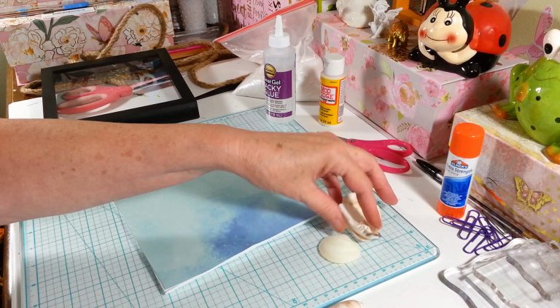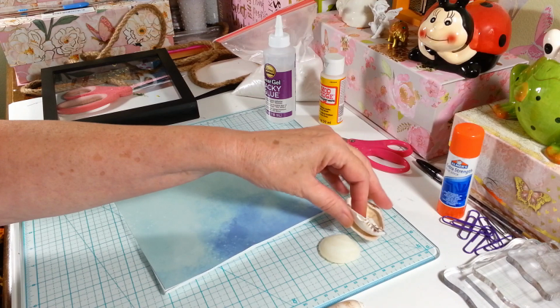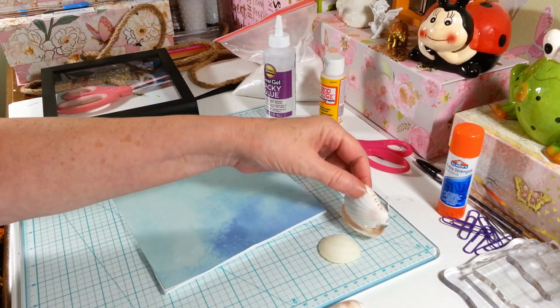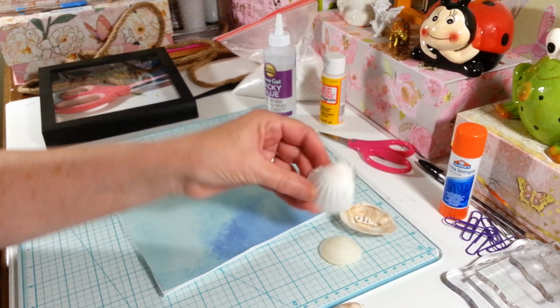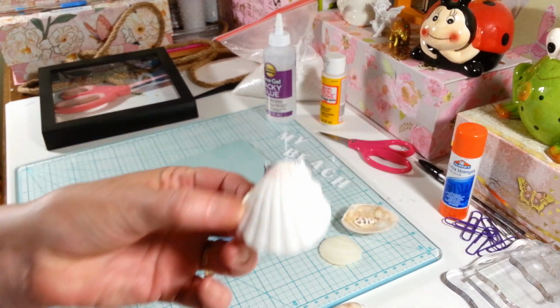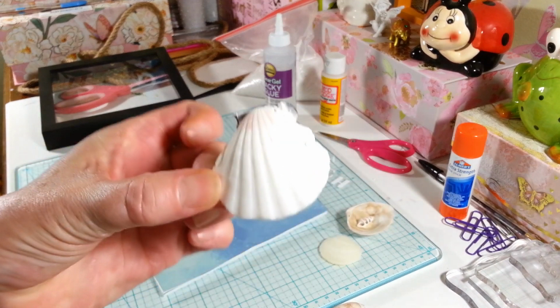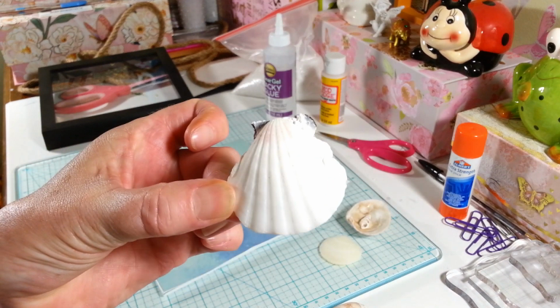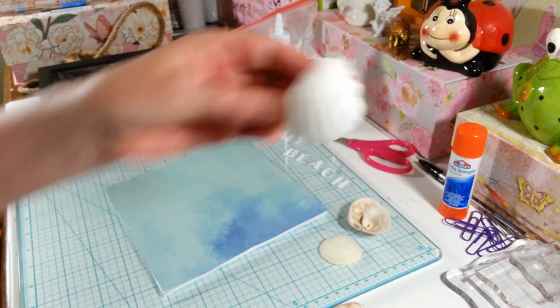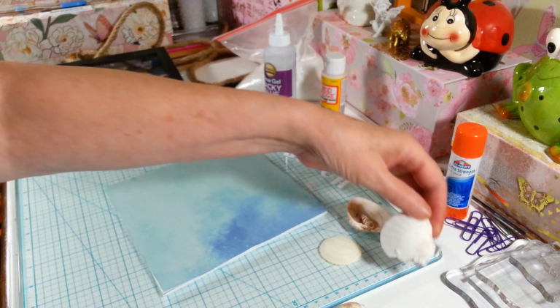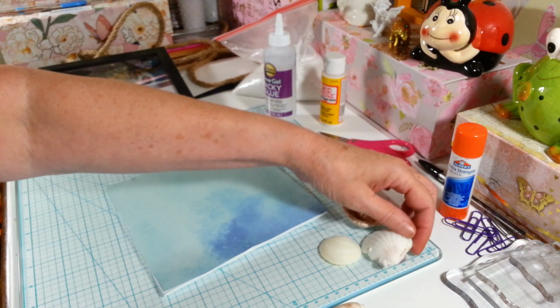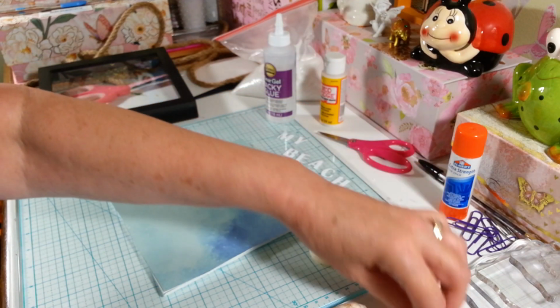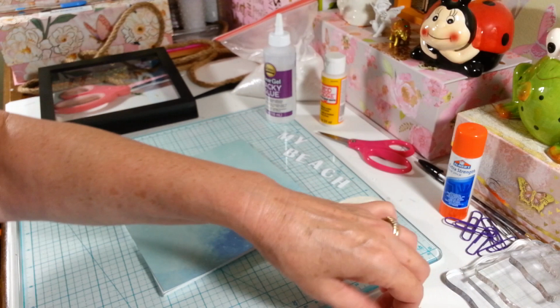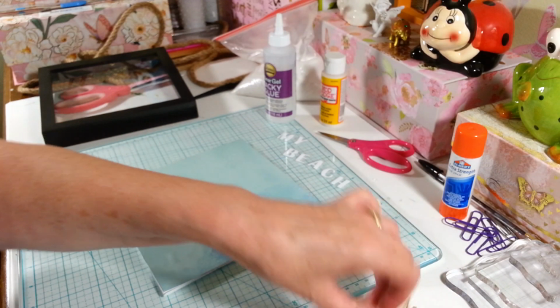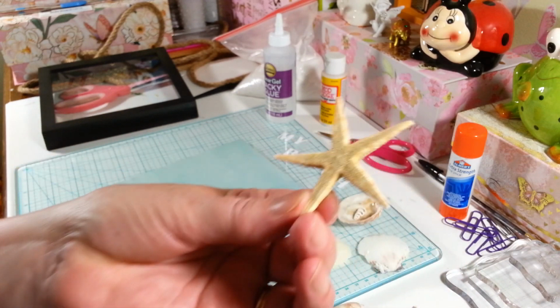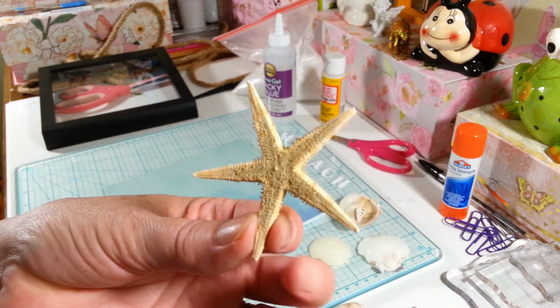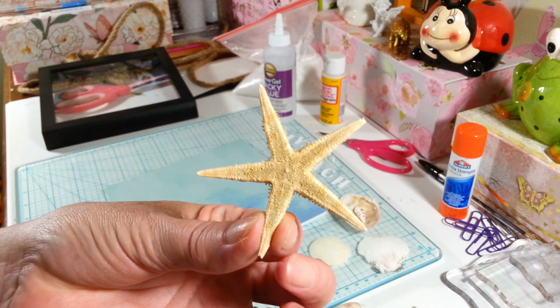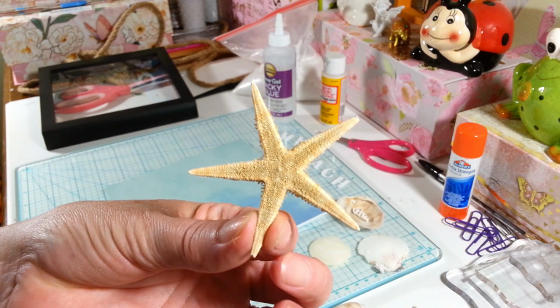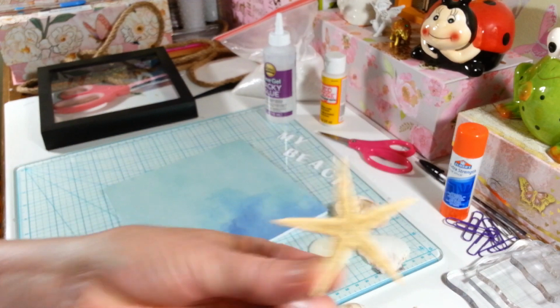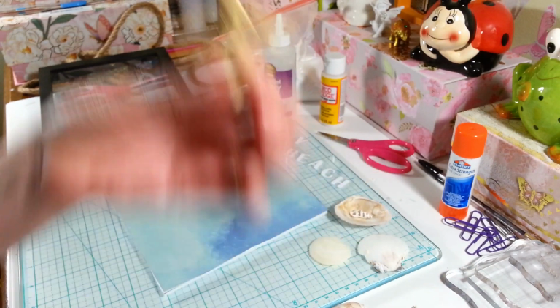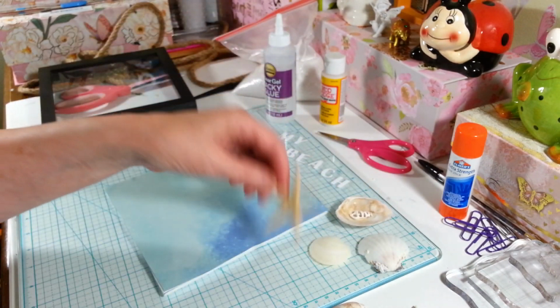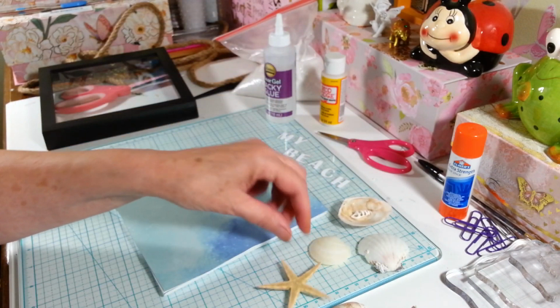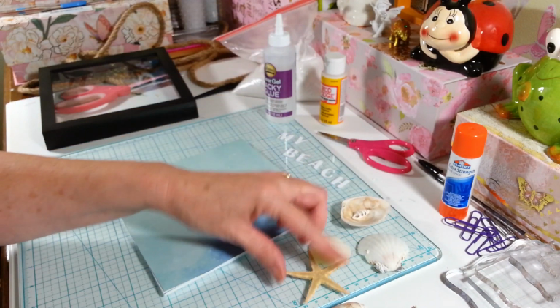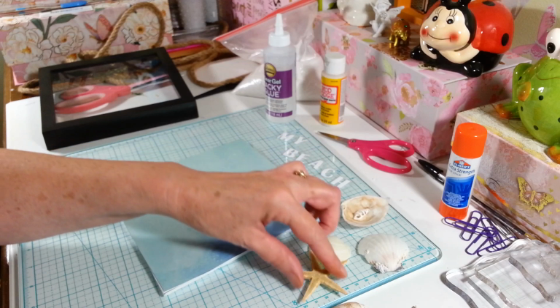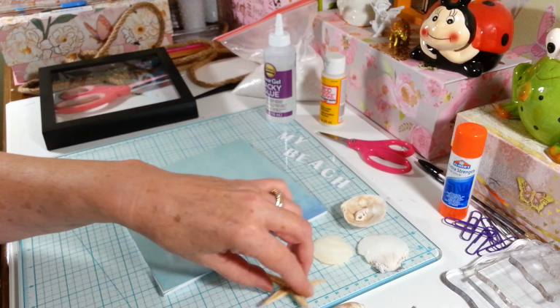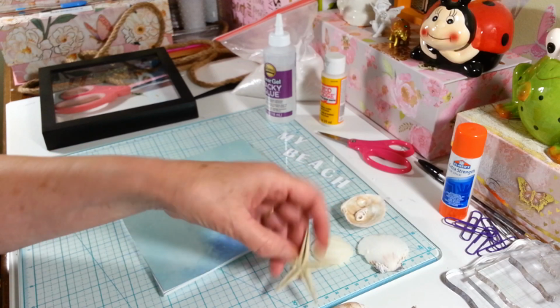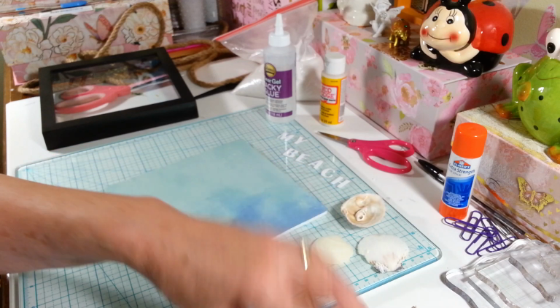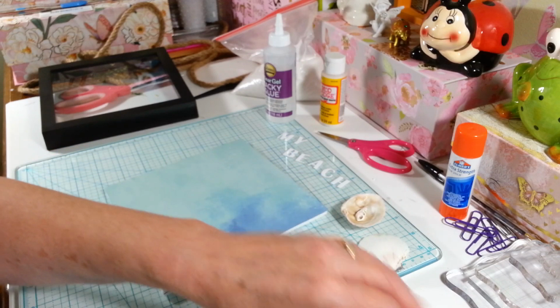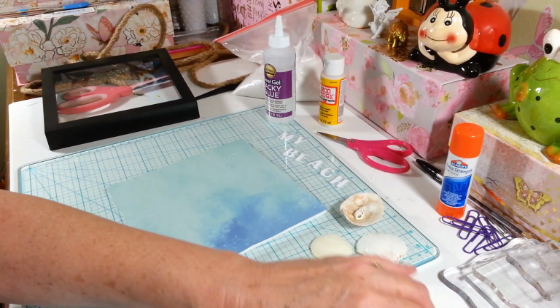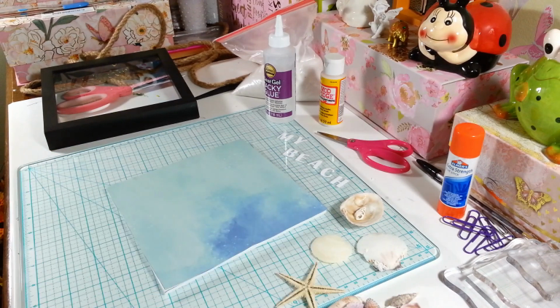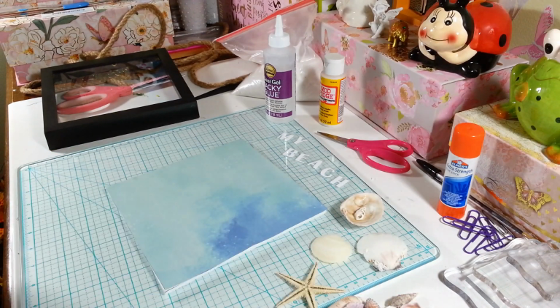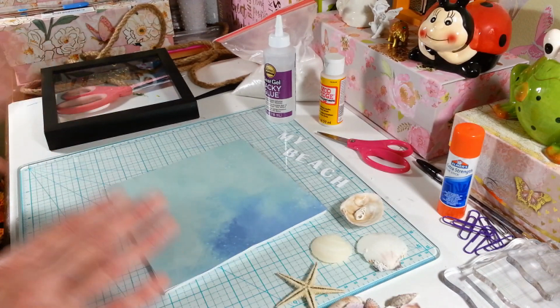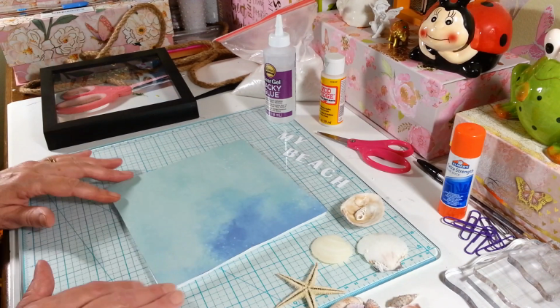I have a whole bunch of shells here that Peggy sent me from Florida that I wanted to use, and I got this one from Hobby Lobby — a little starfish. But she just sent me these beautiful shells.